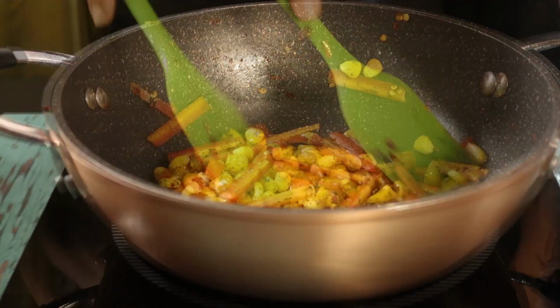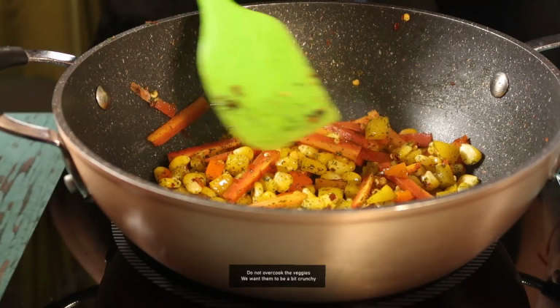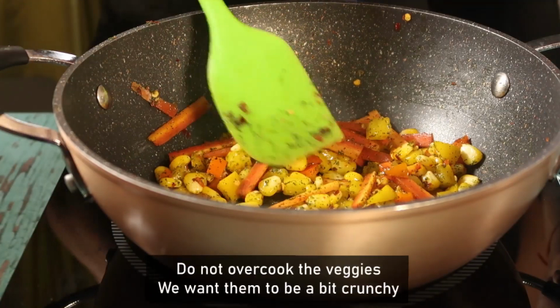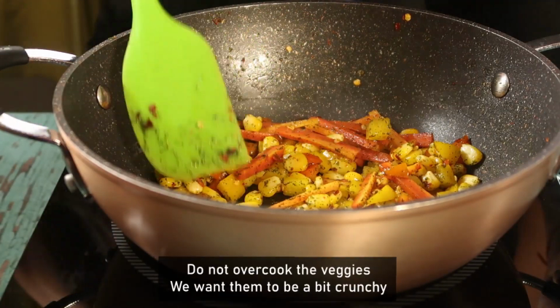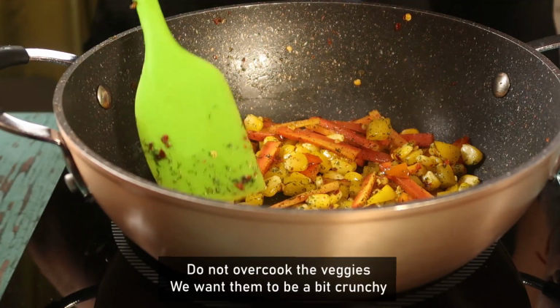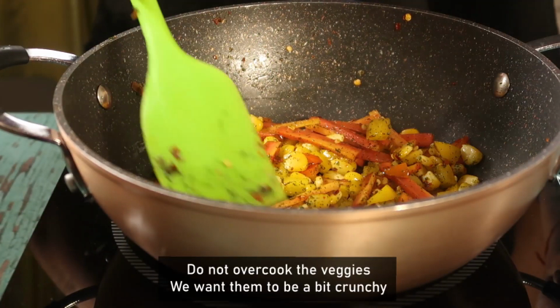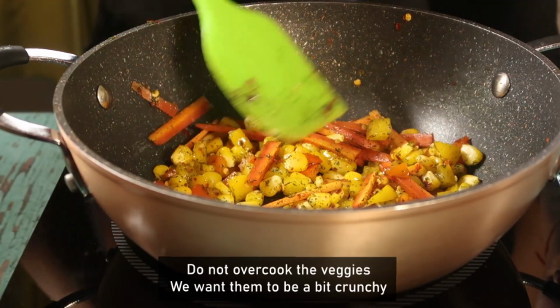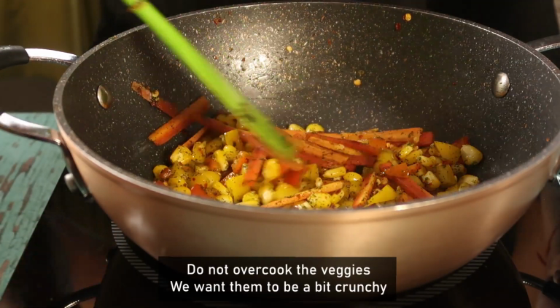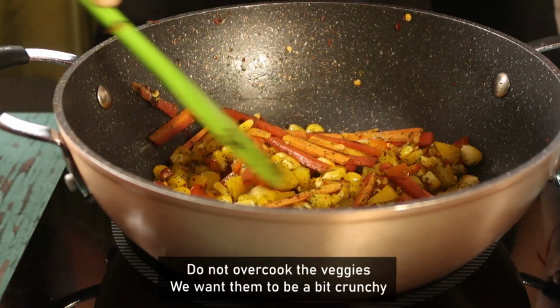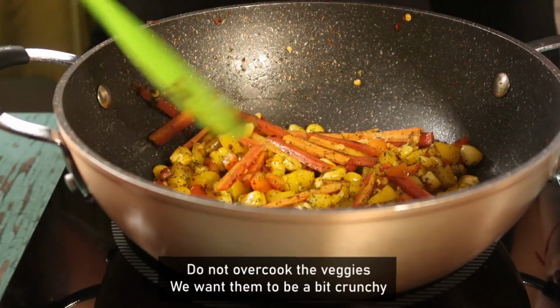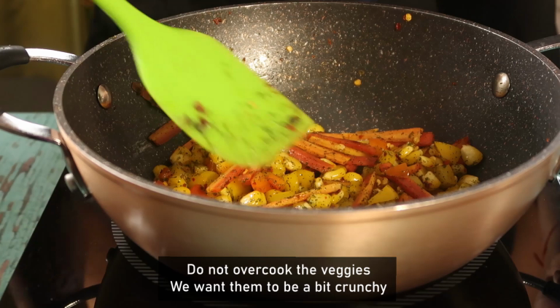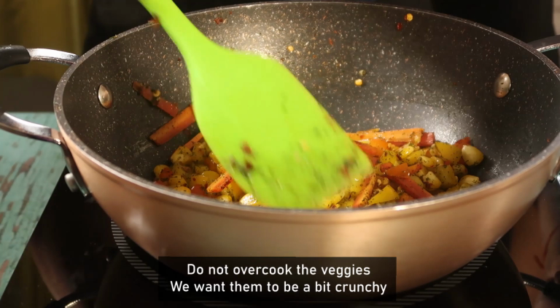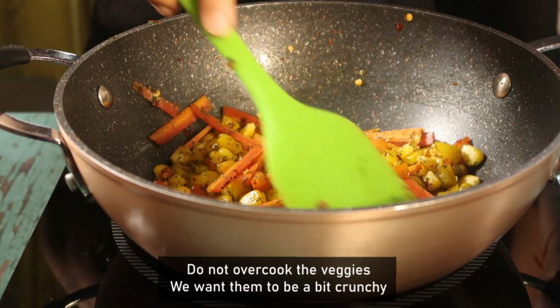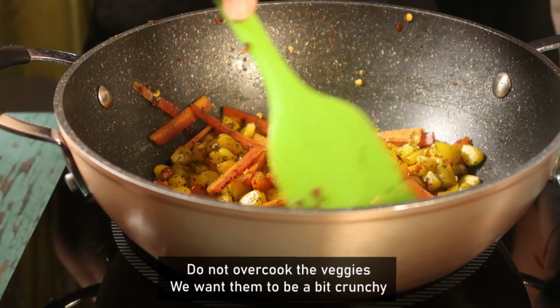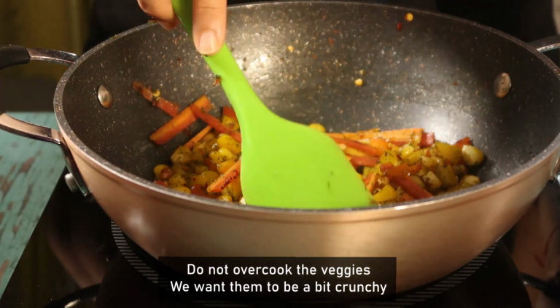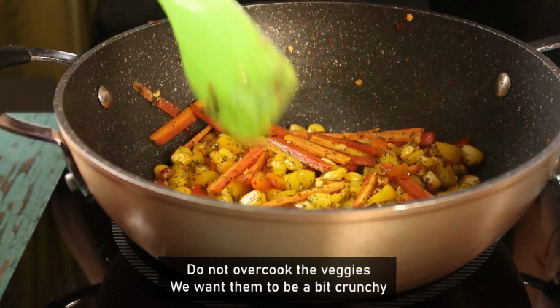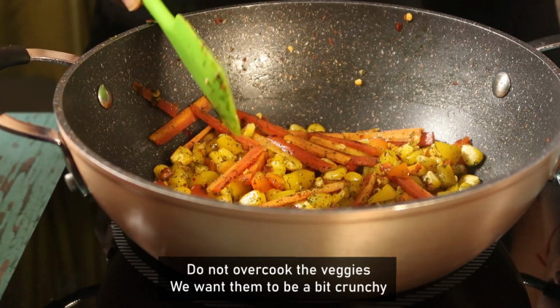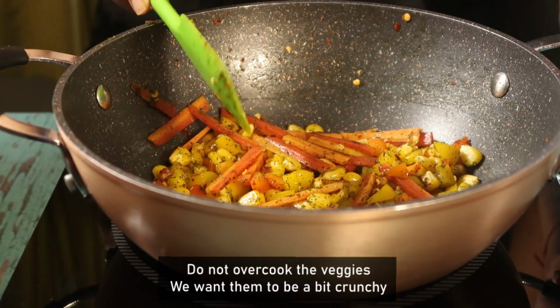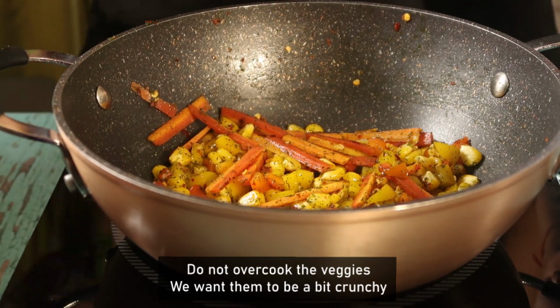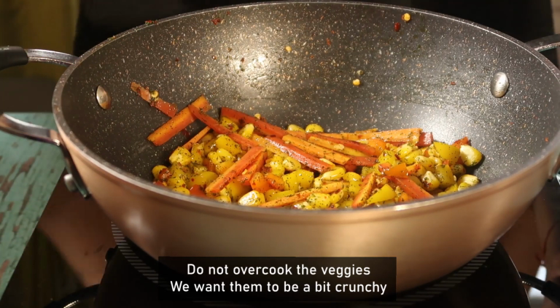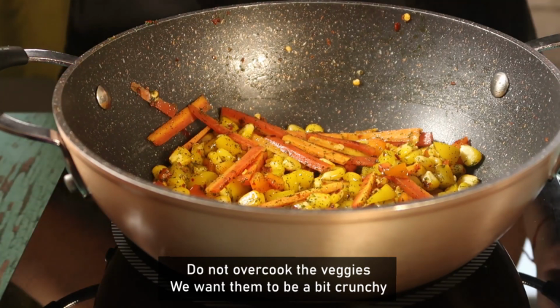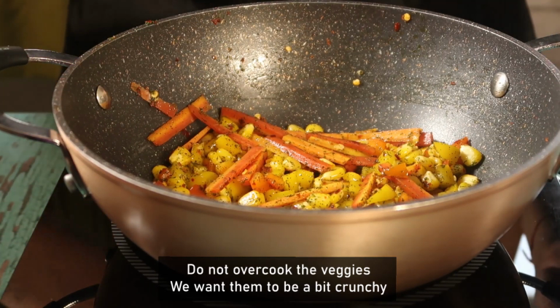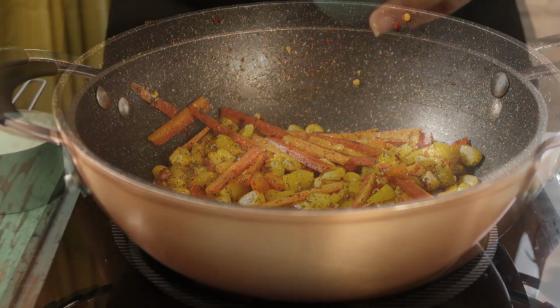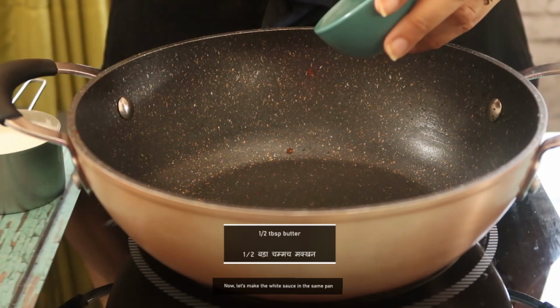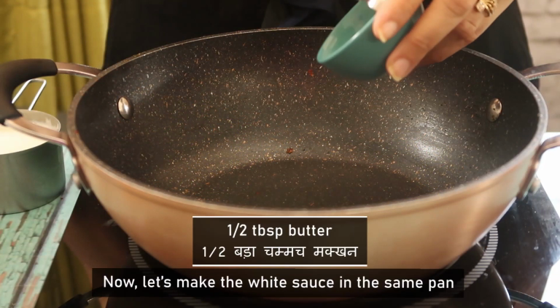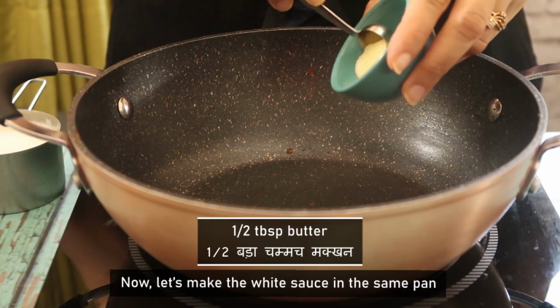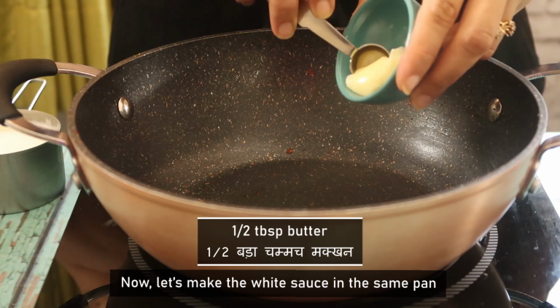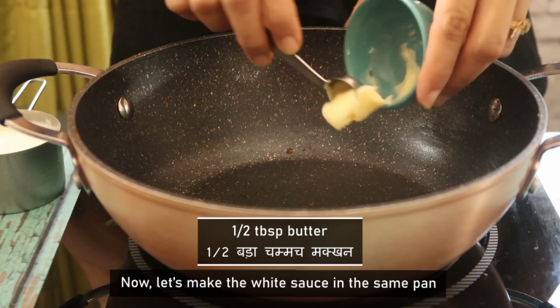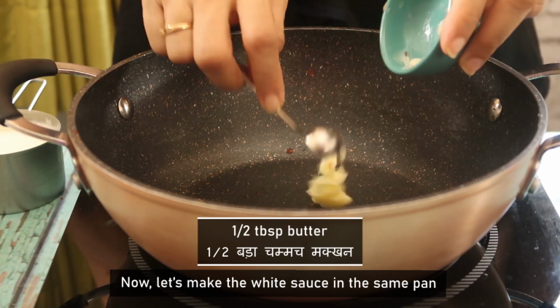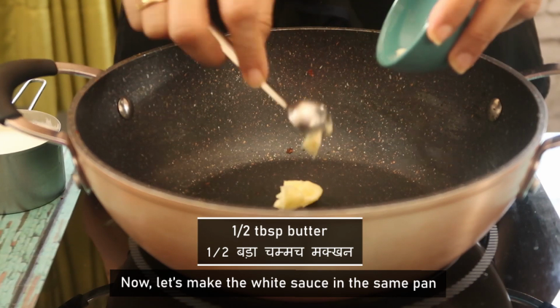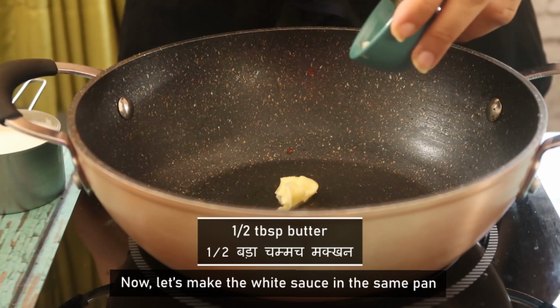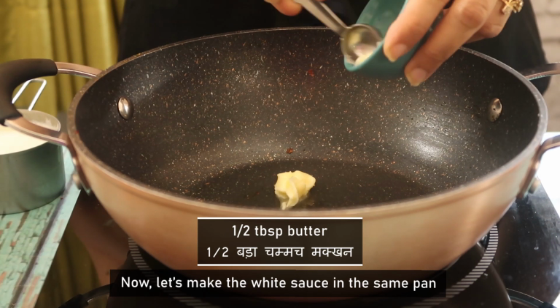The veggies are well-sautéed. We want them to remain crunchy. Now we will make white sauce.